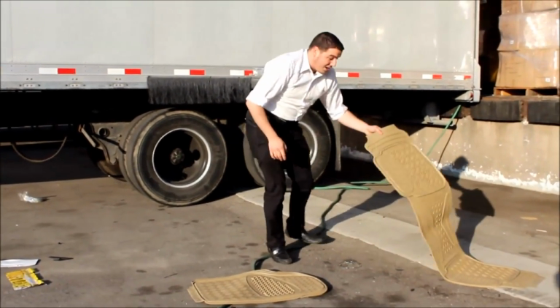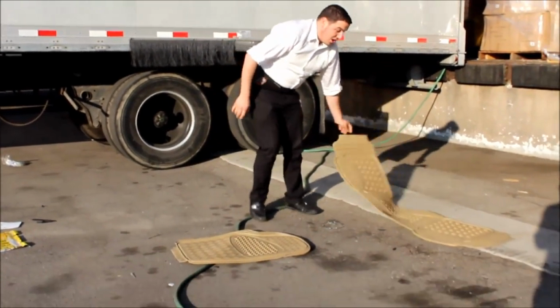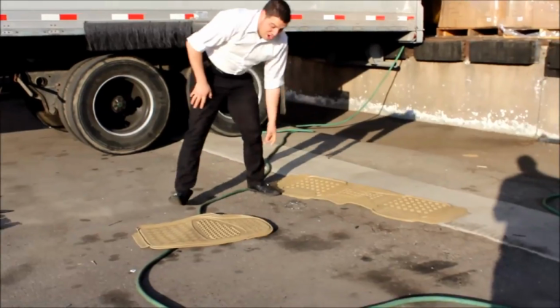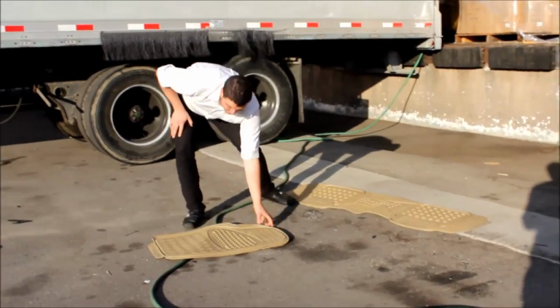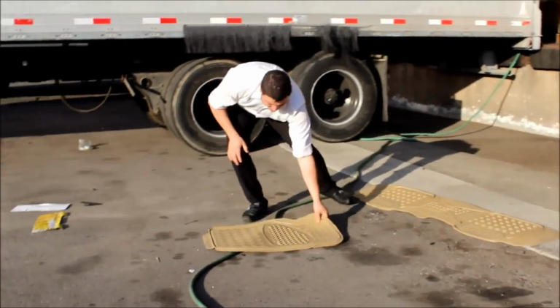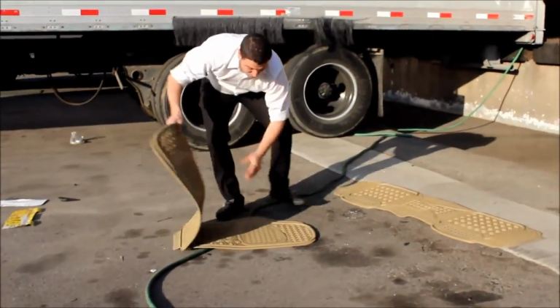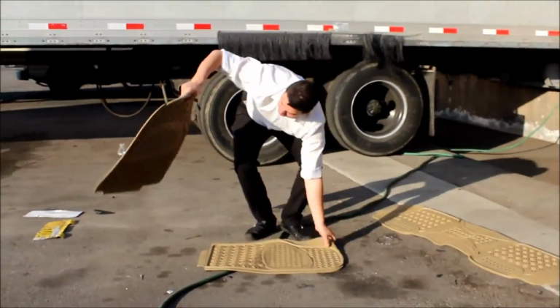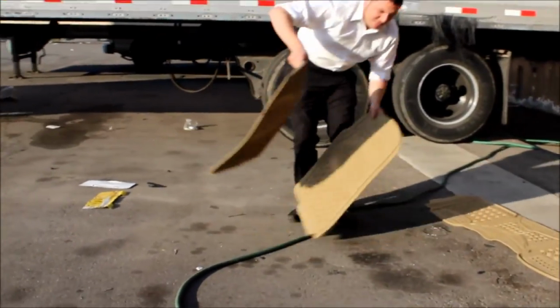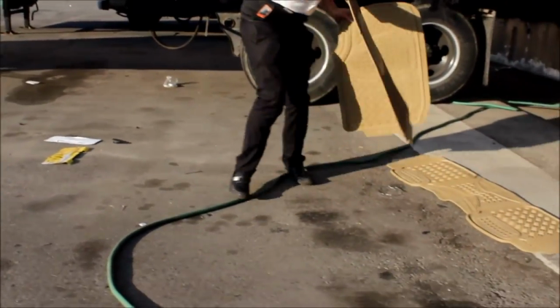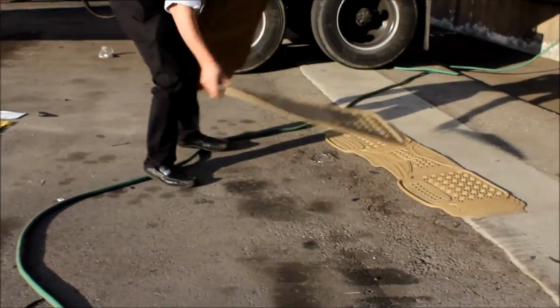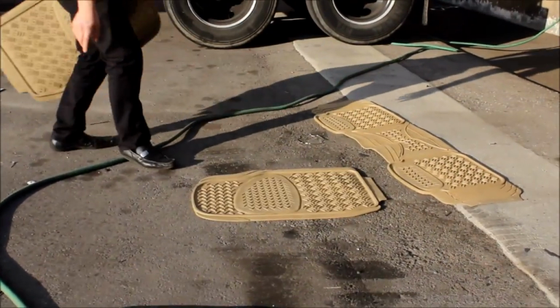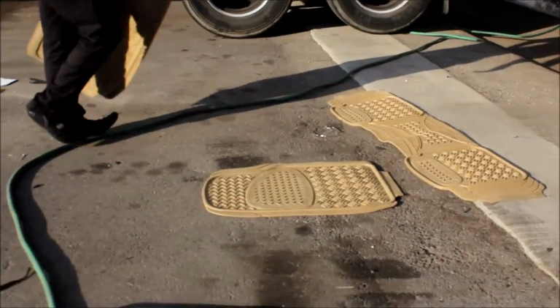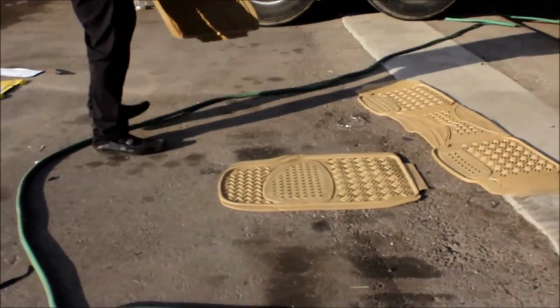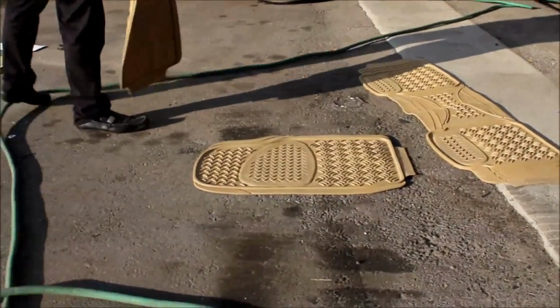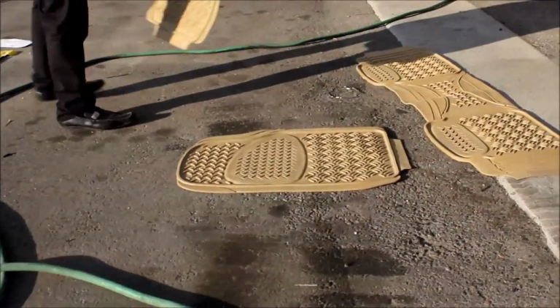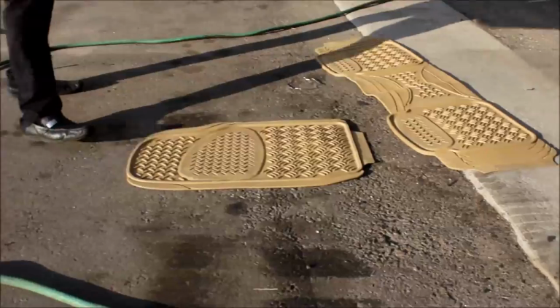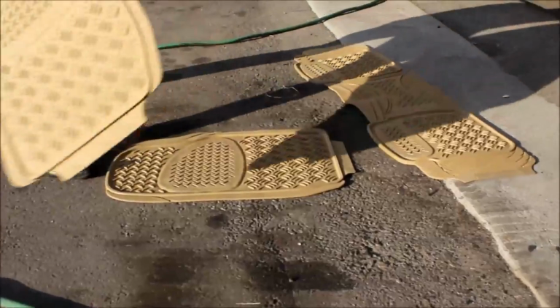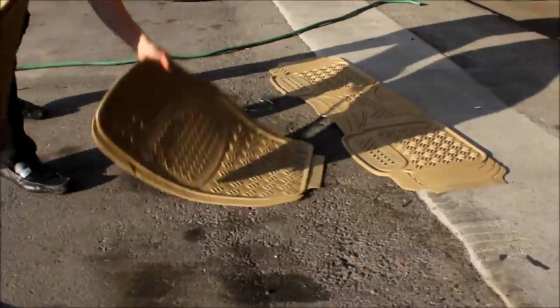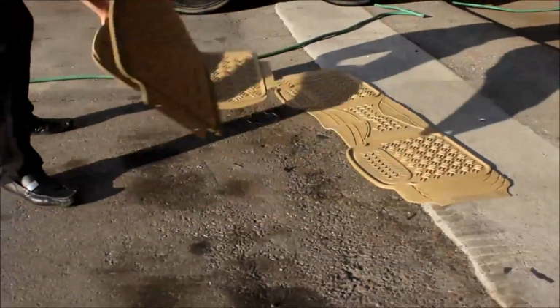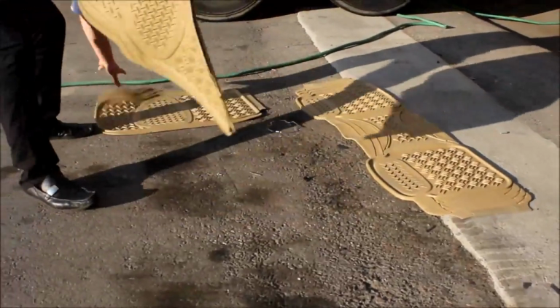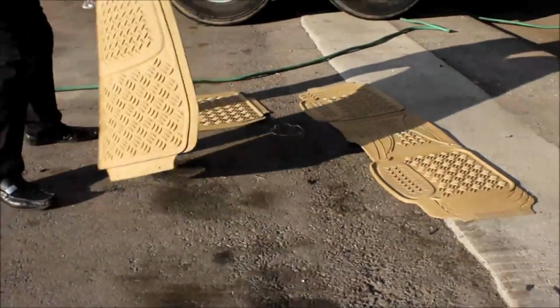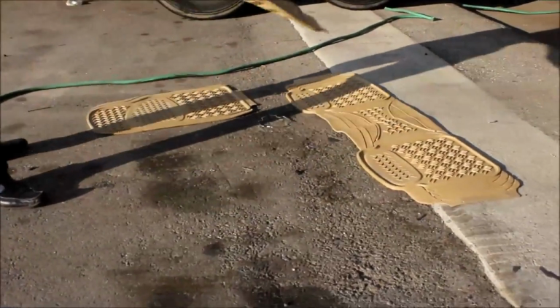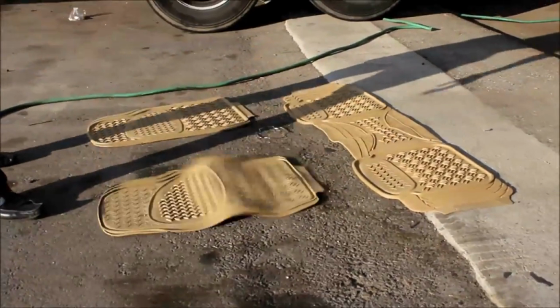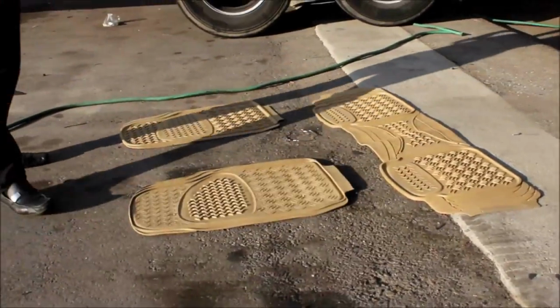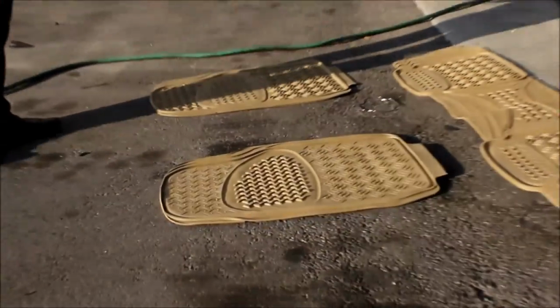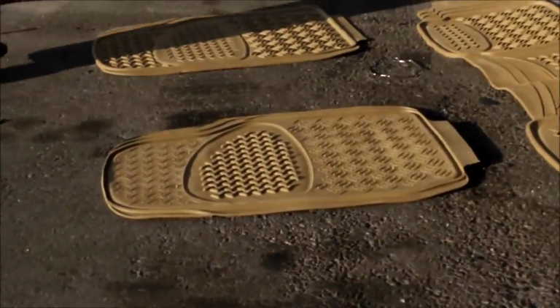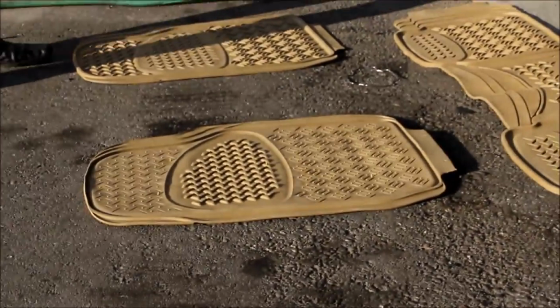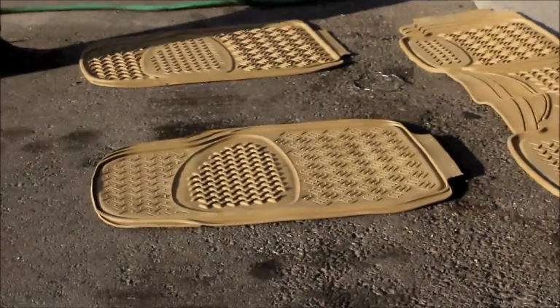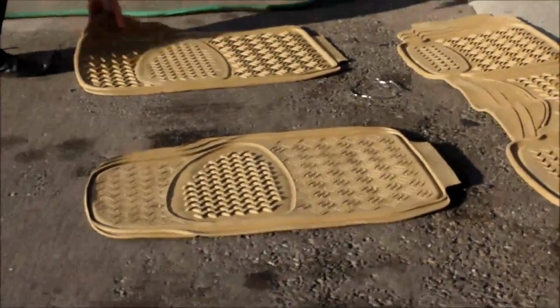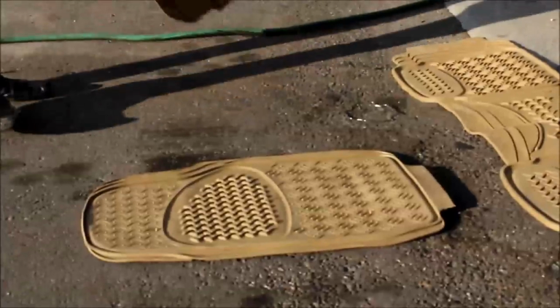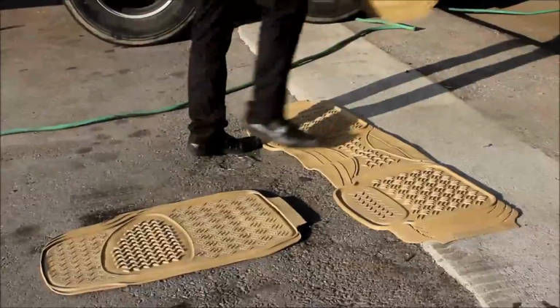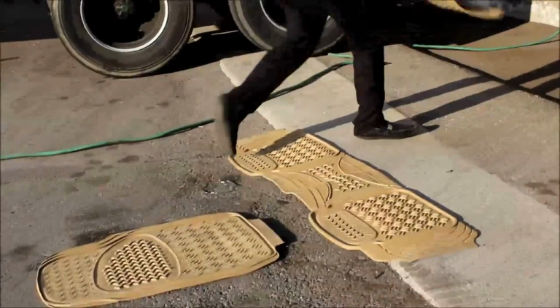We got a truck runner — that's for a truck or a large SUV. We got one for the passenger side and one for the driver's side. When you get these things dirty, you can just easily wash them off.